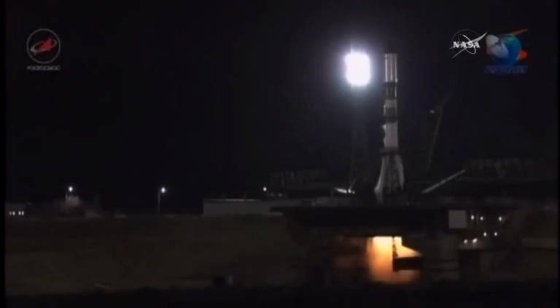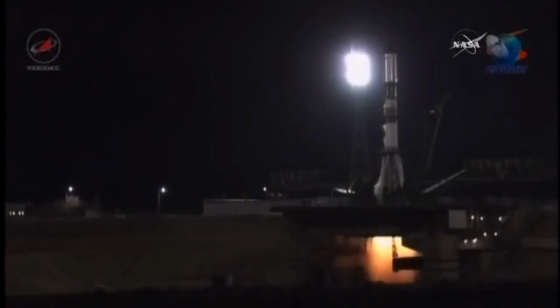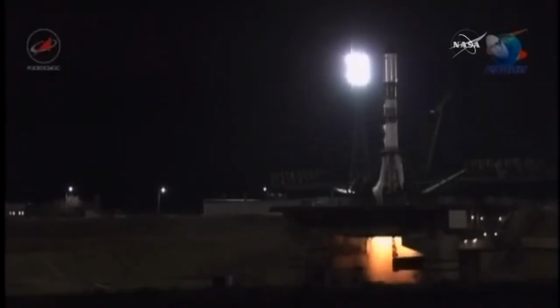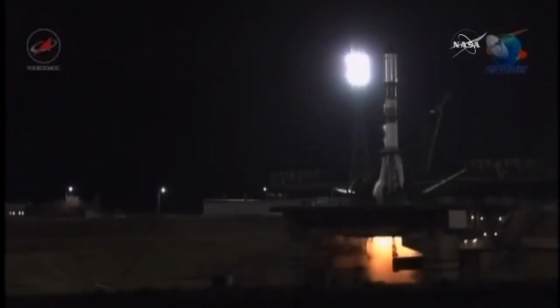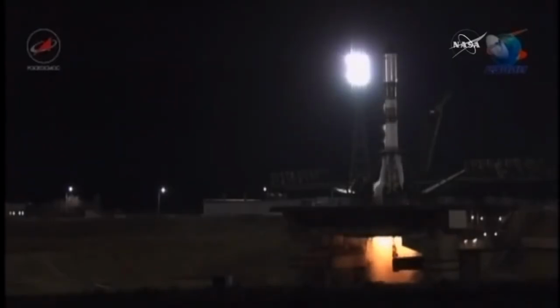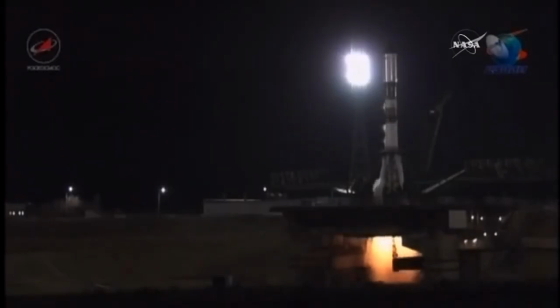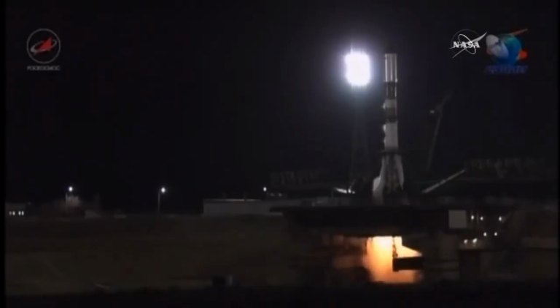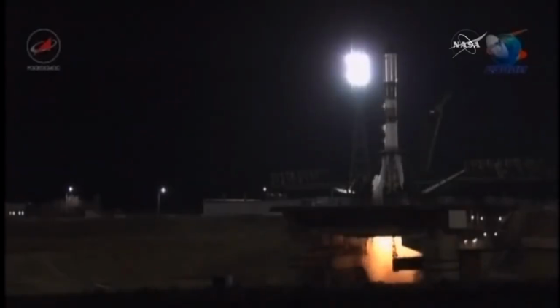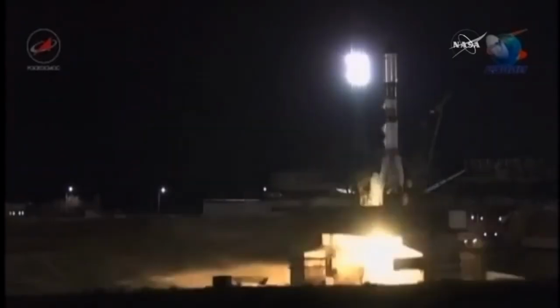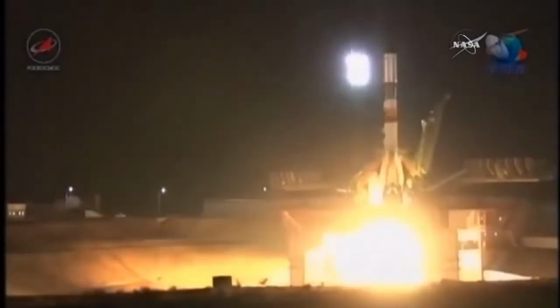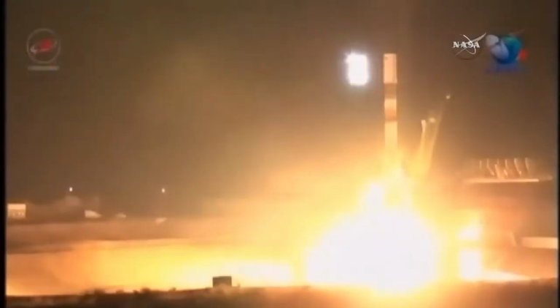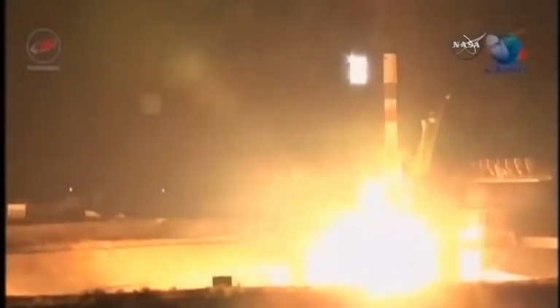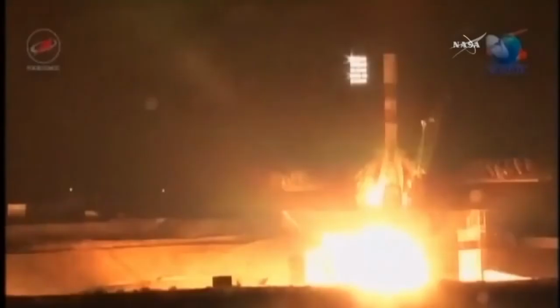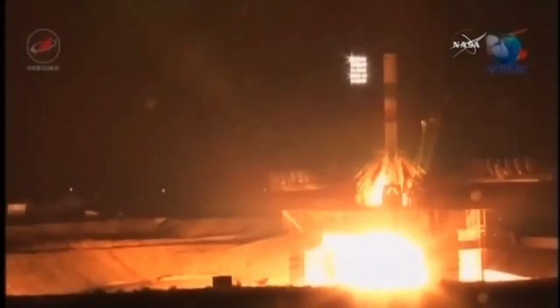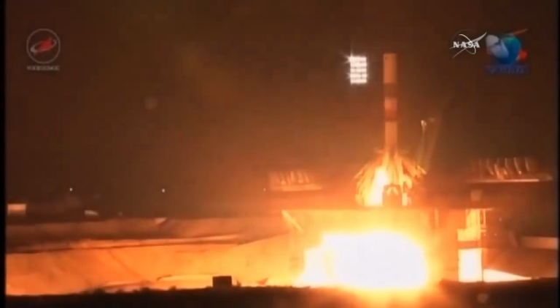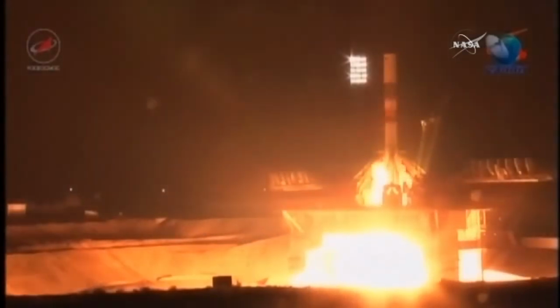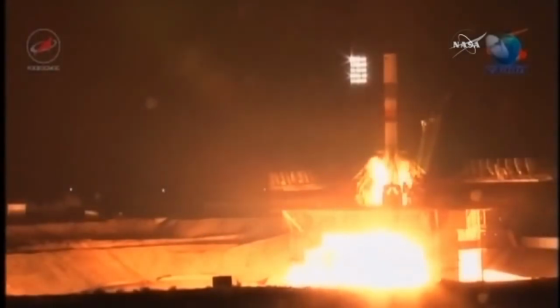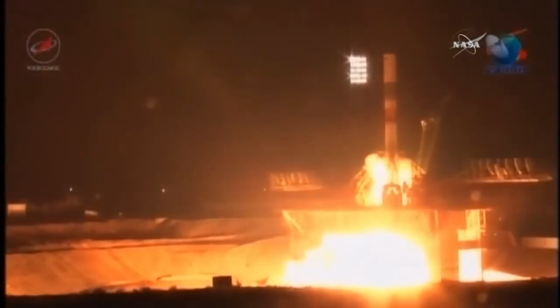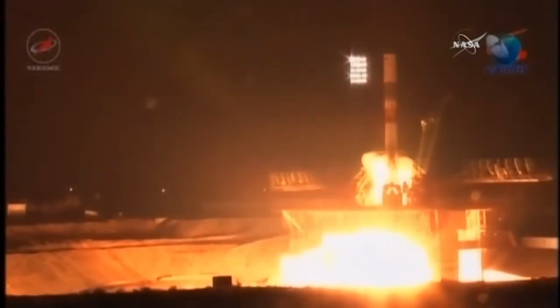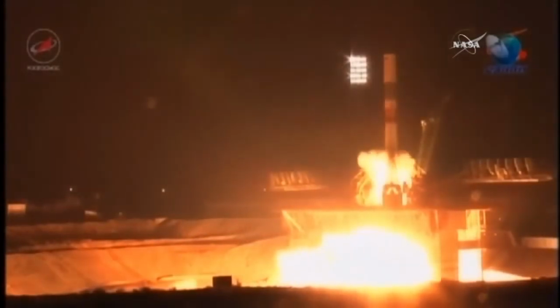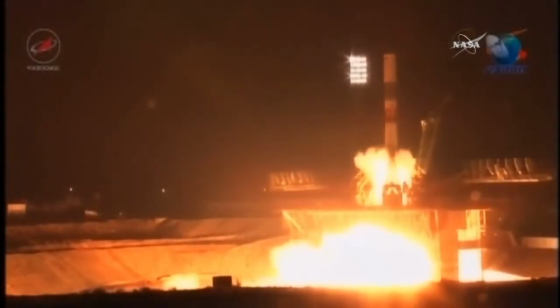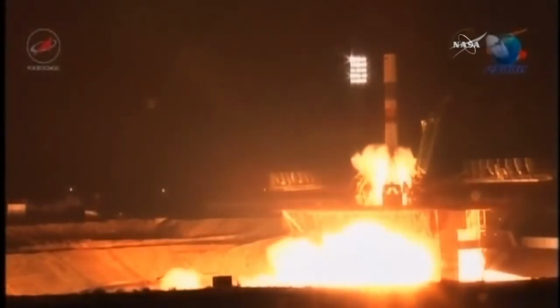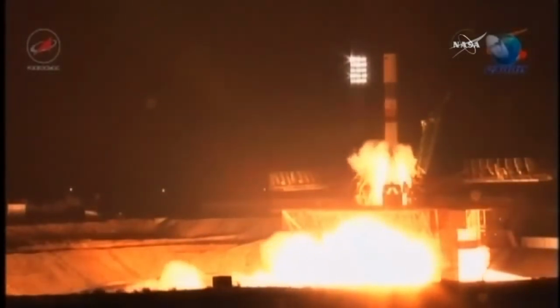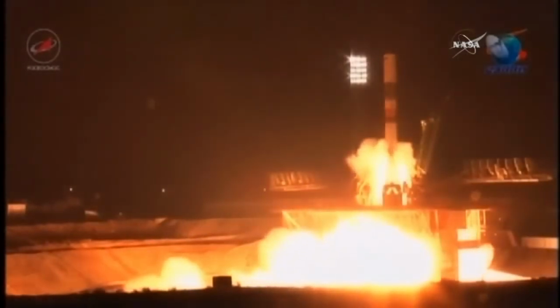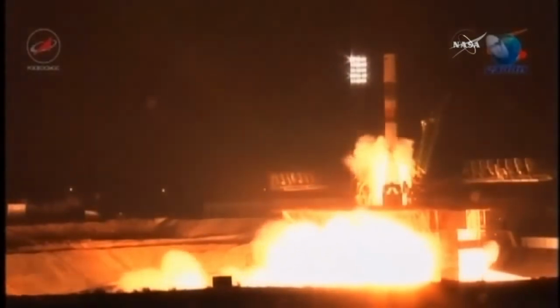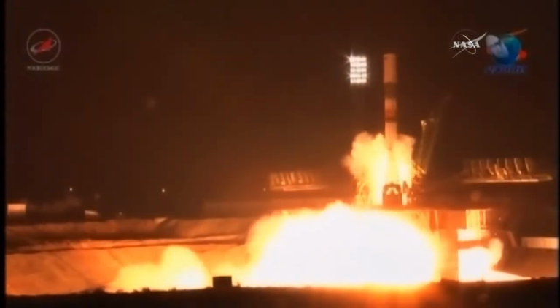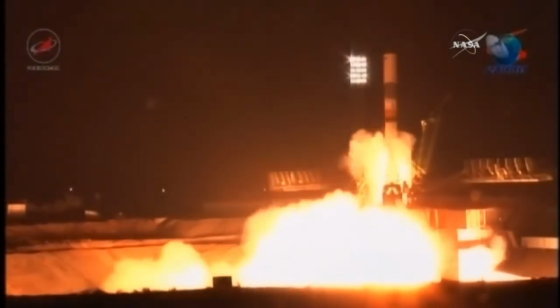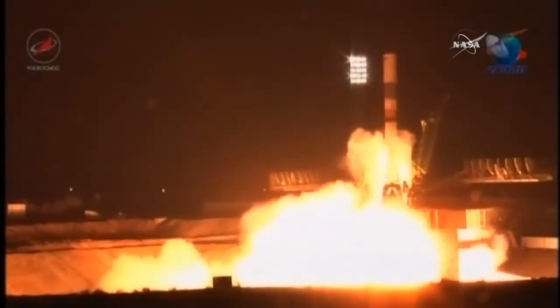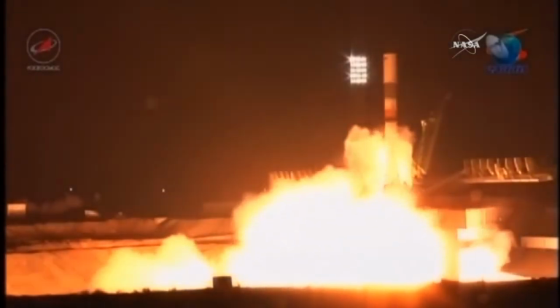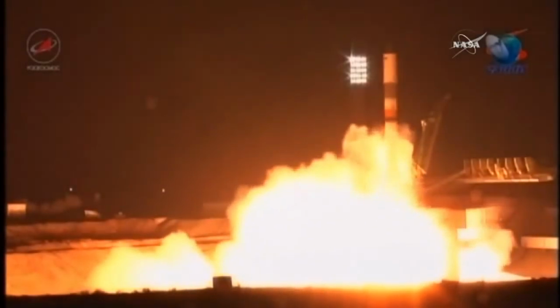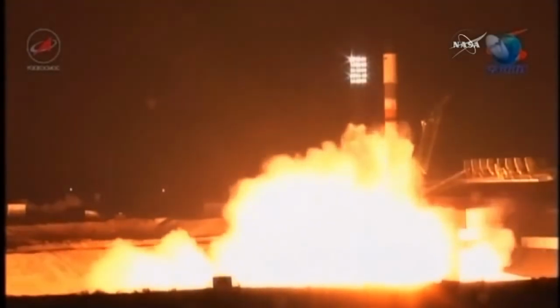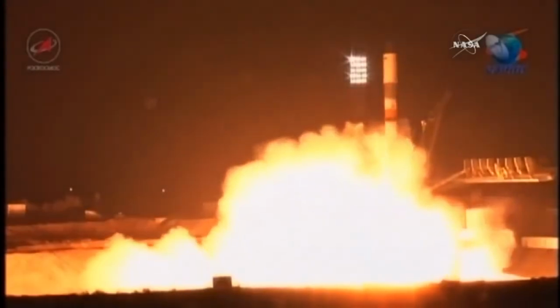We have main engine start, engines coming up to turbo speed. All engines at flight speed.